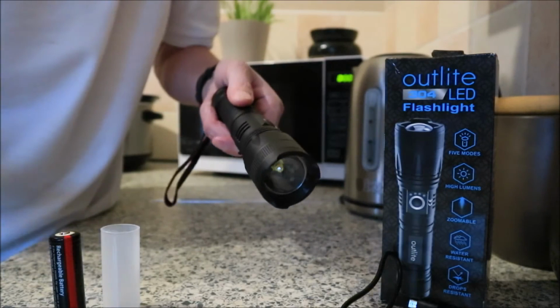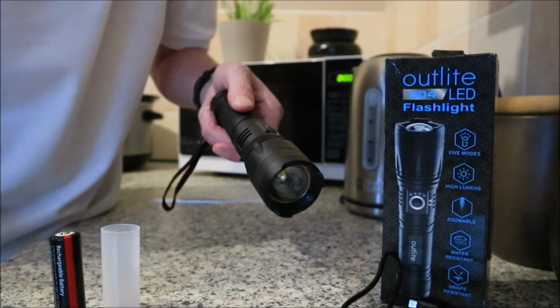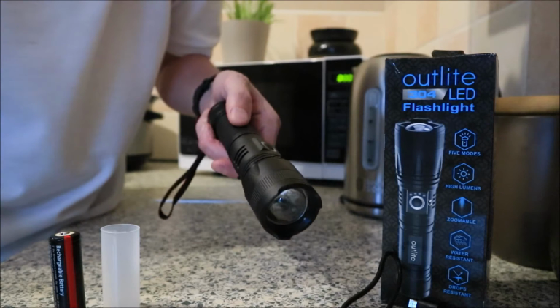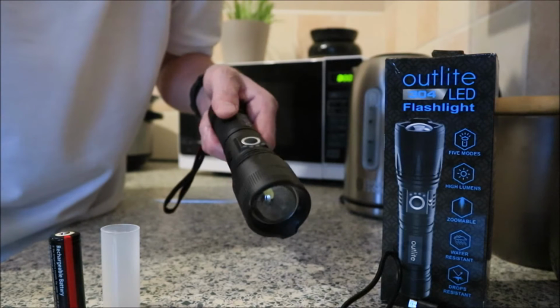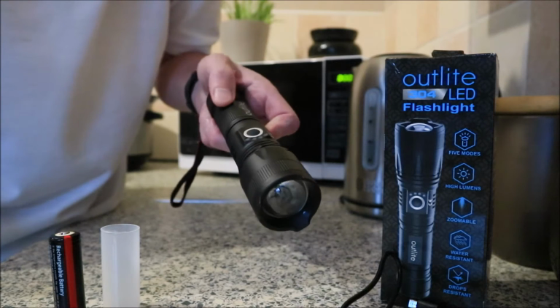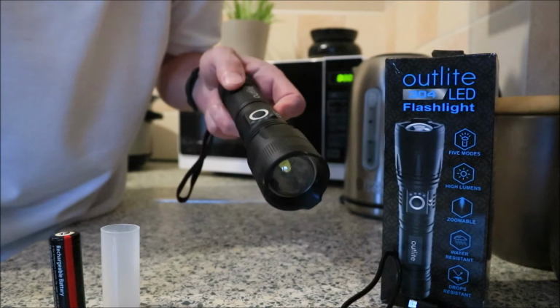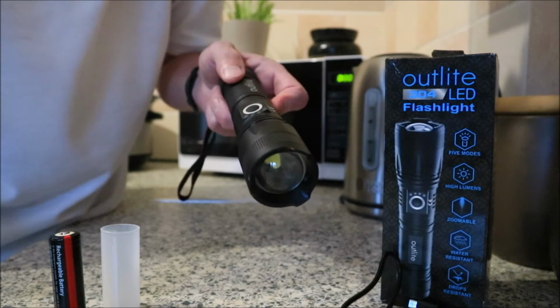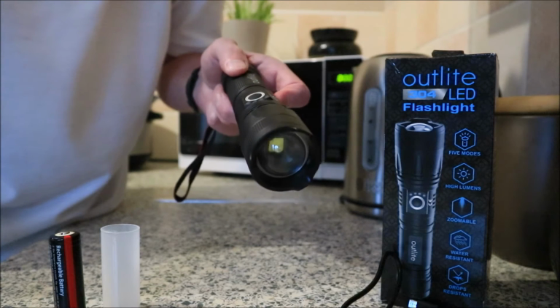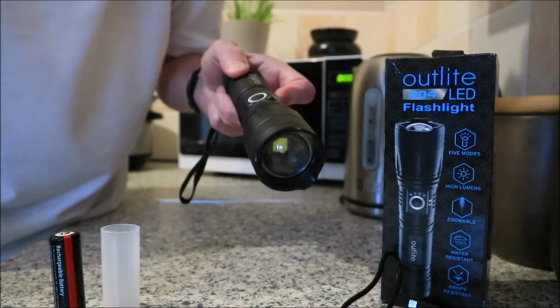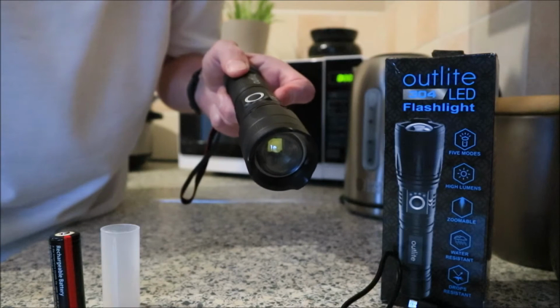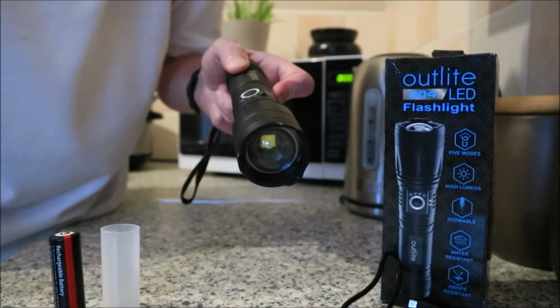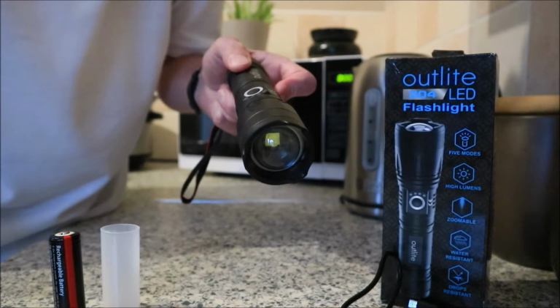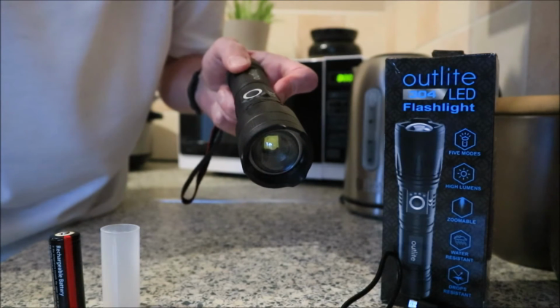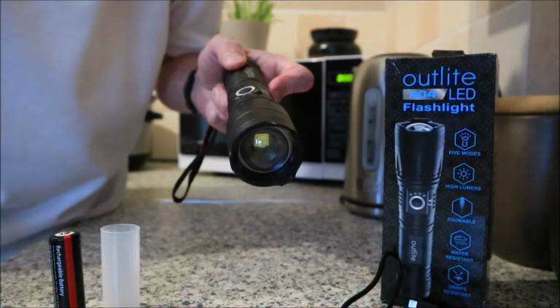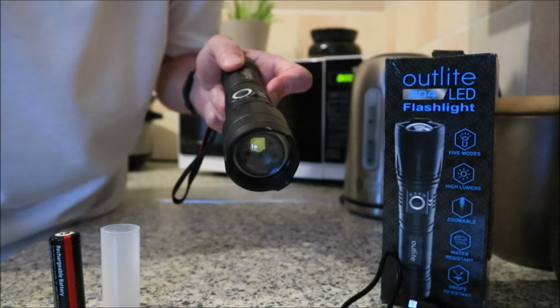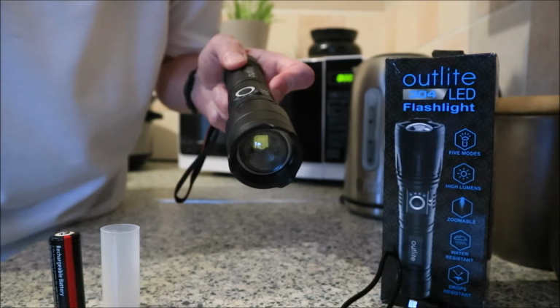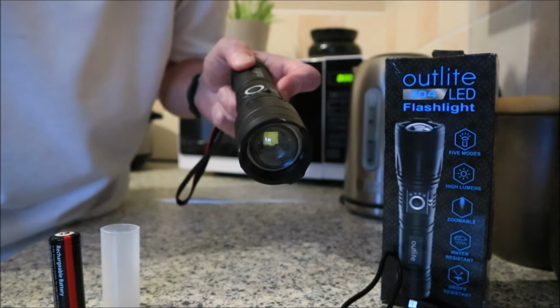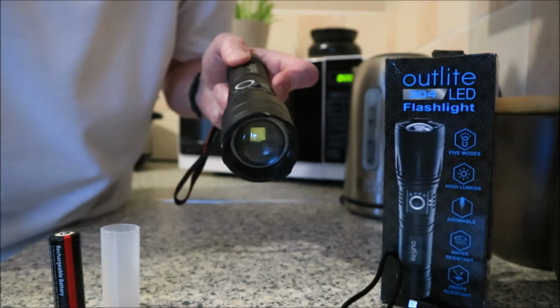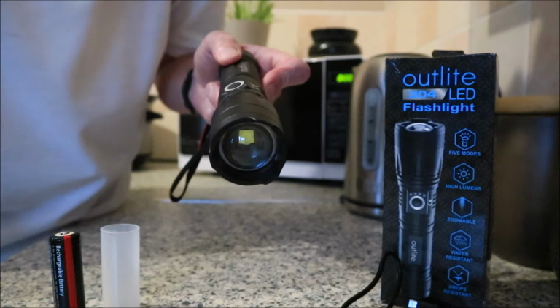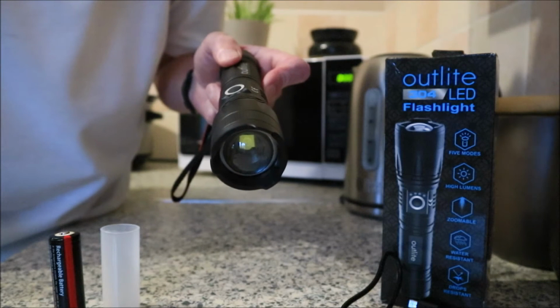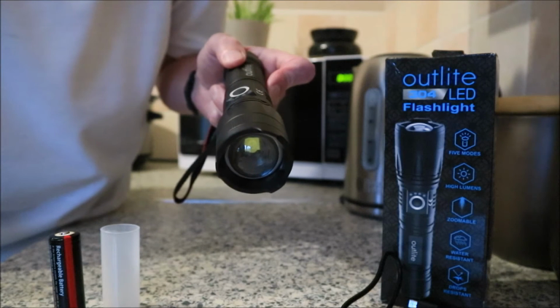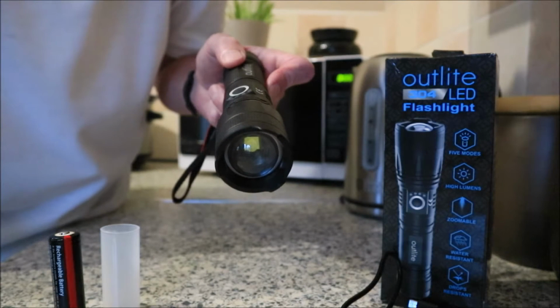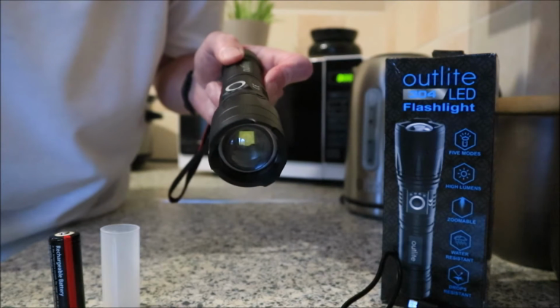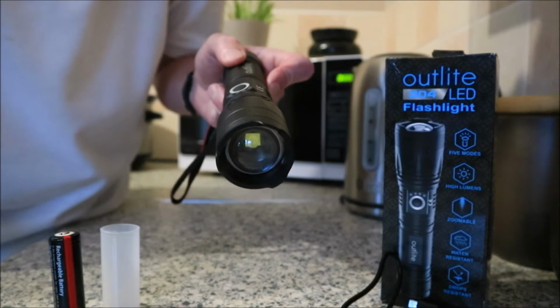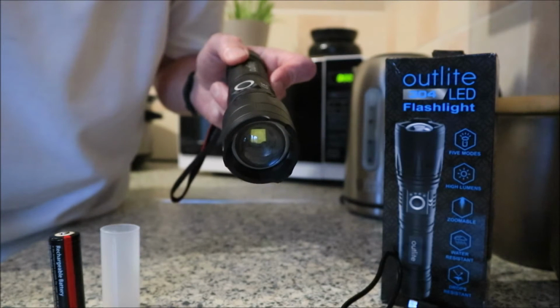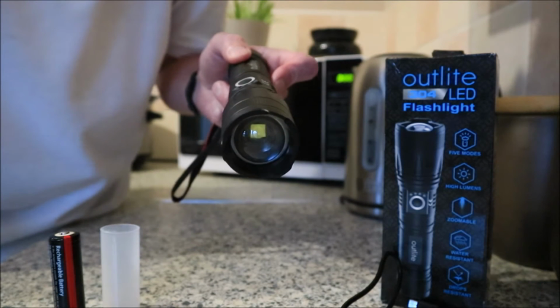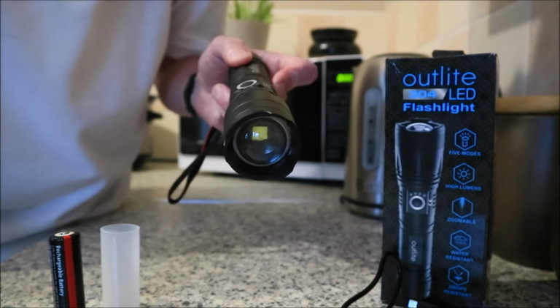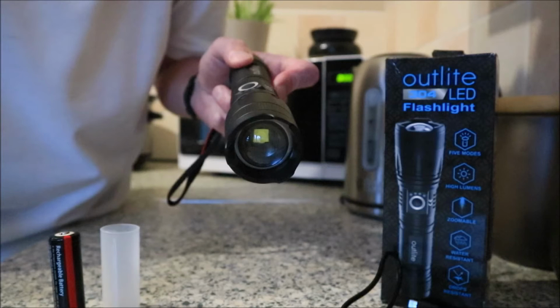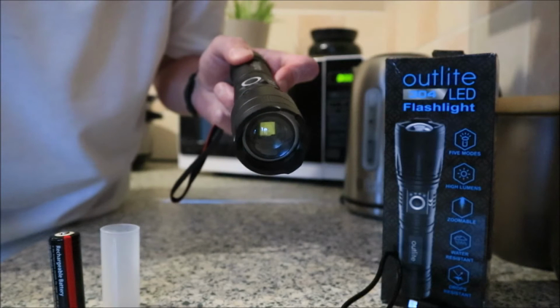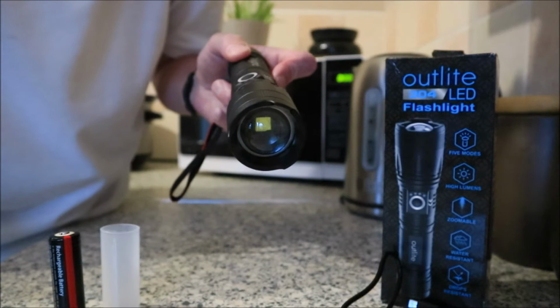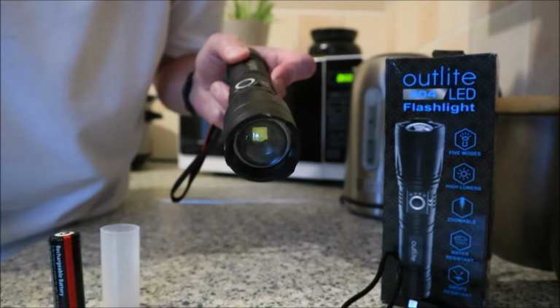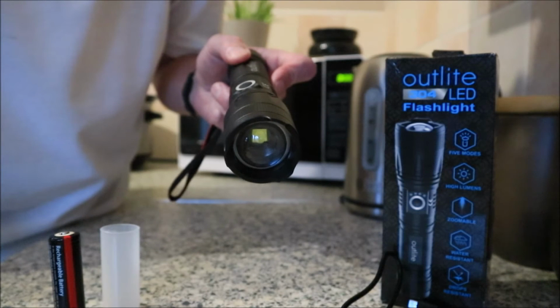I was going to show you that in dark conditions, but the clocks went forward, didn't they, so it's bloody light now till eight o'clock or something. I'm going to have to do that later, maybe, and show you that.